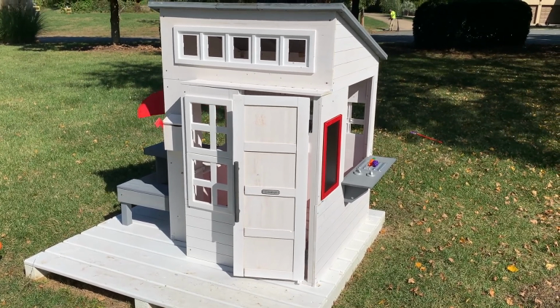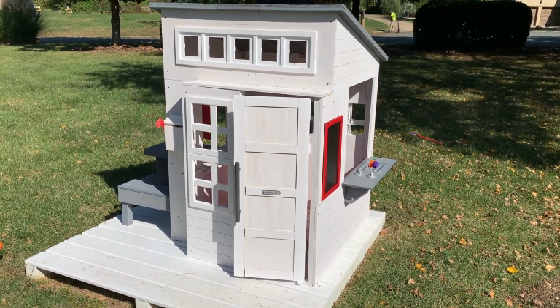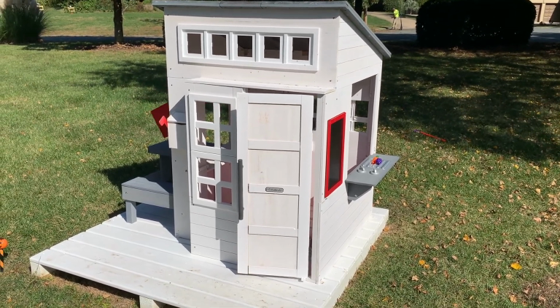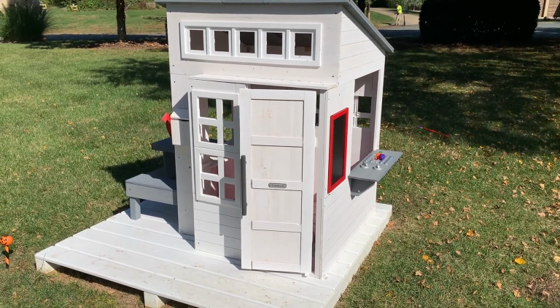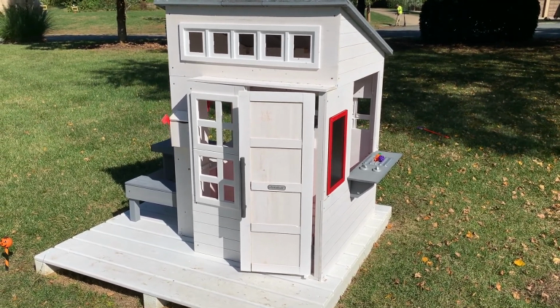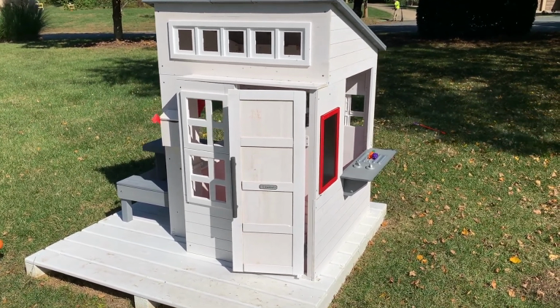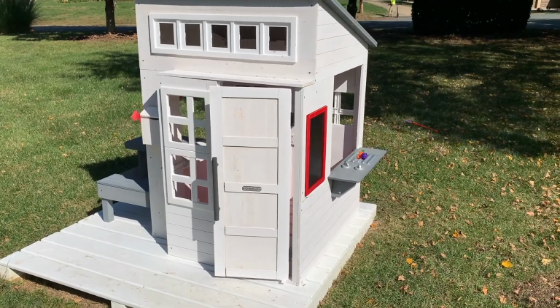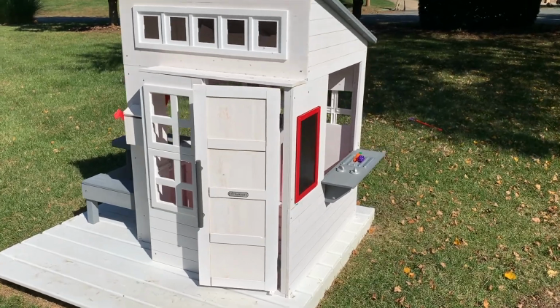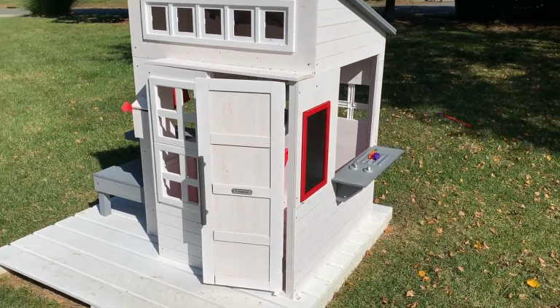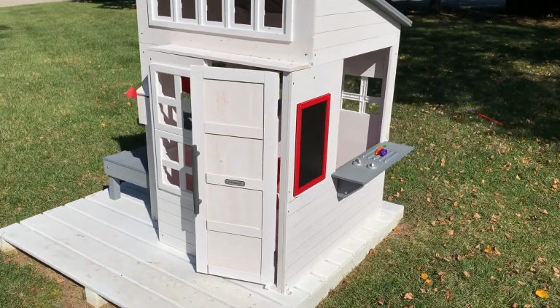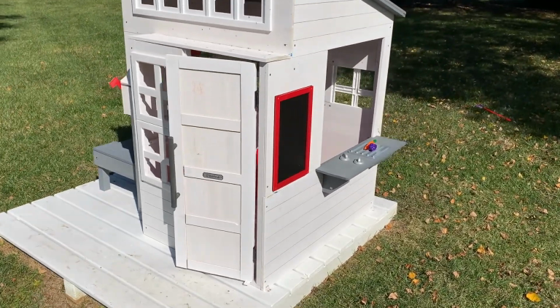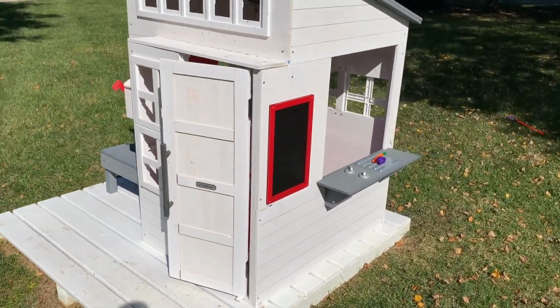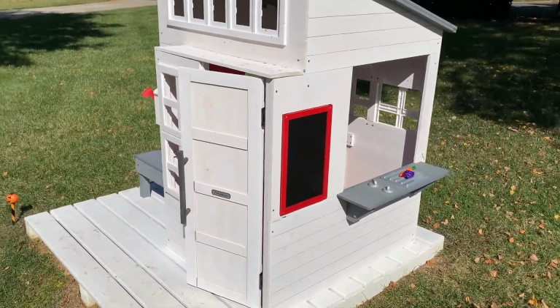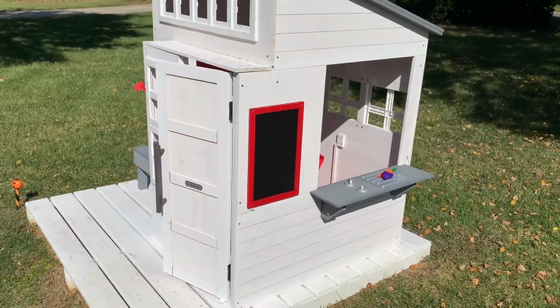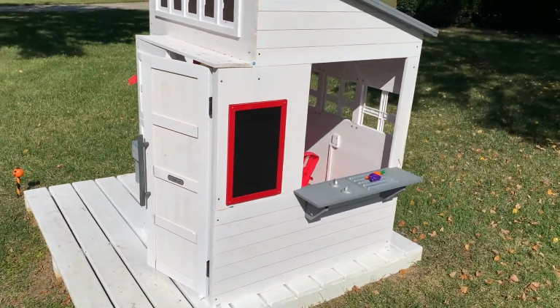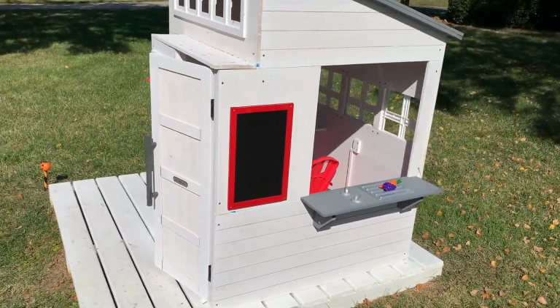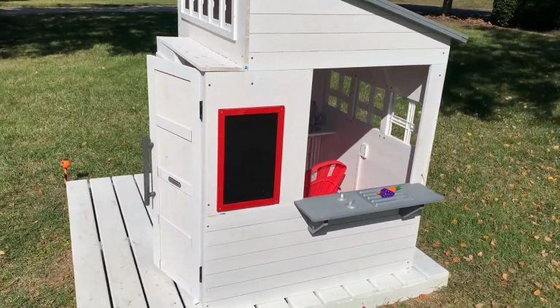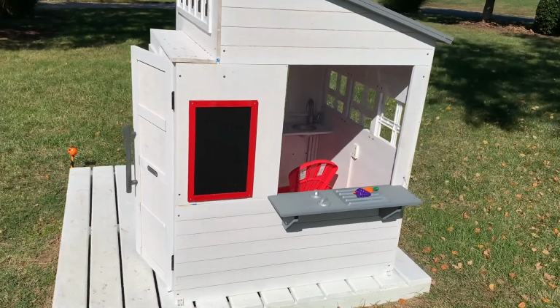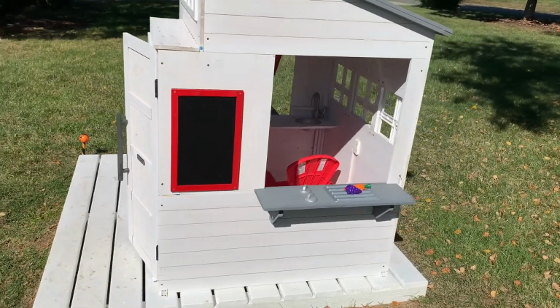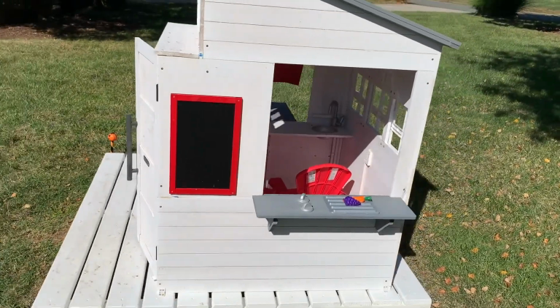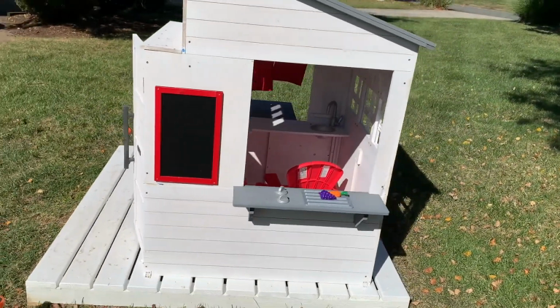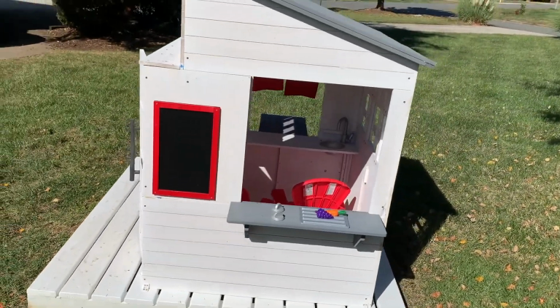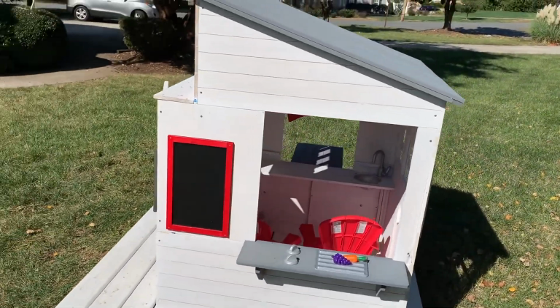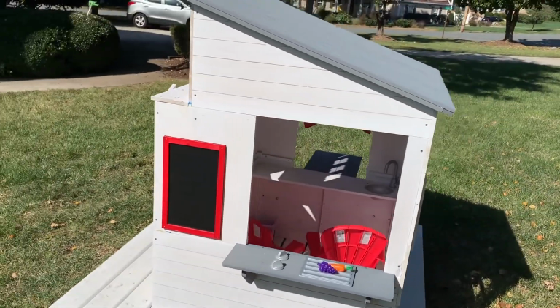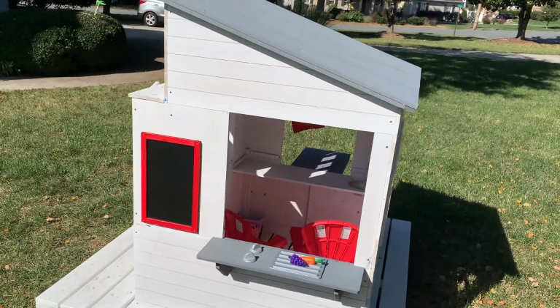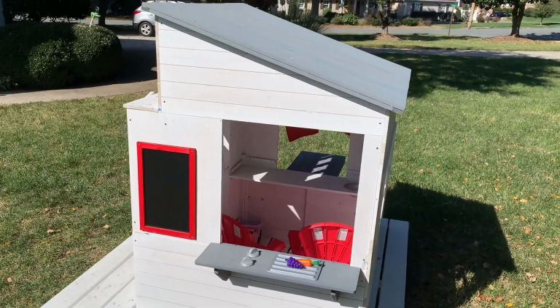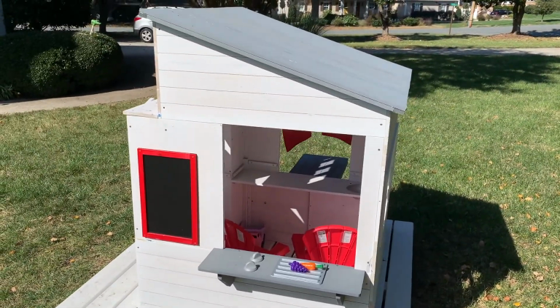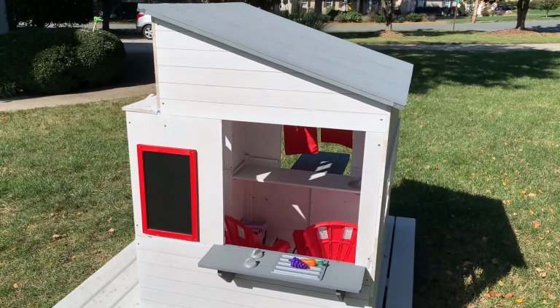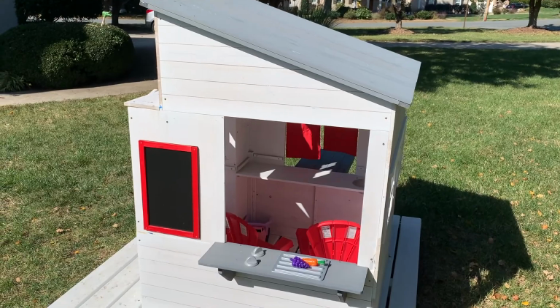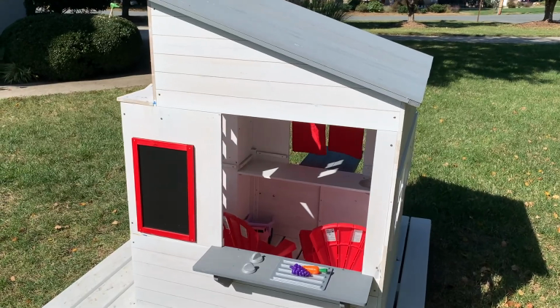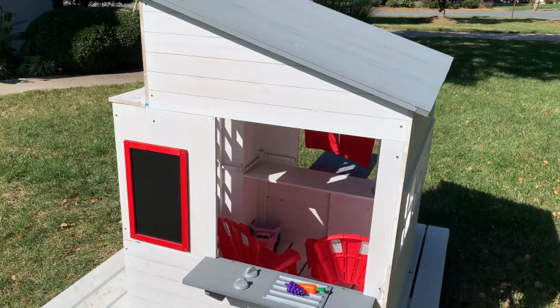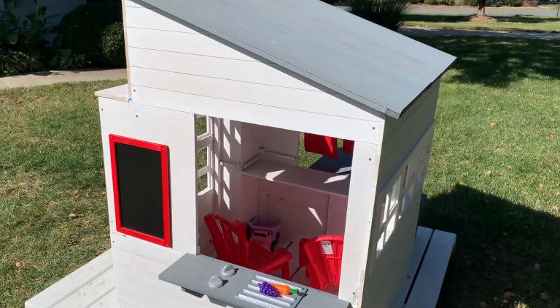I highly recommend it to make sure the house is on something flat — it's going to last longer. If you put it directly onto the ground, the grass is going to die and your kids will be playing in dirt right off the bat.